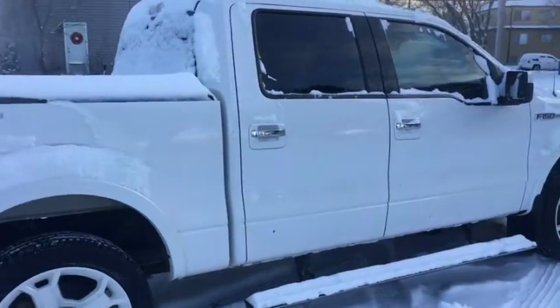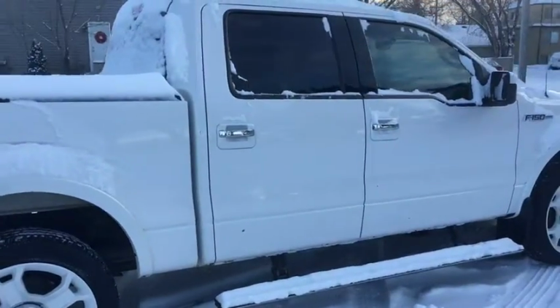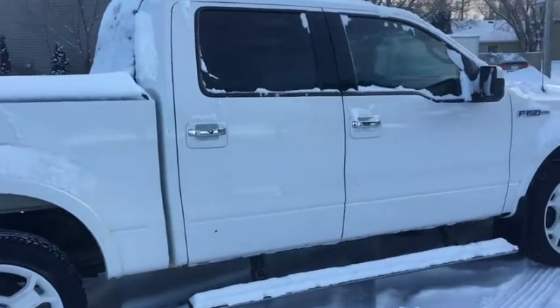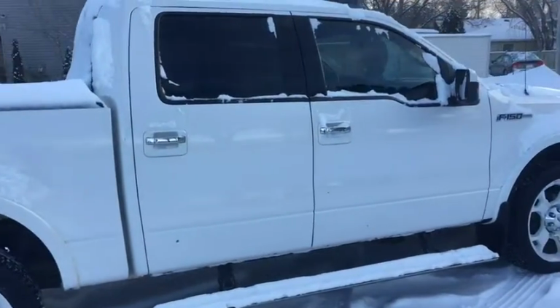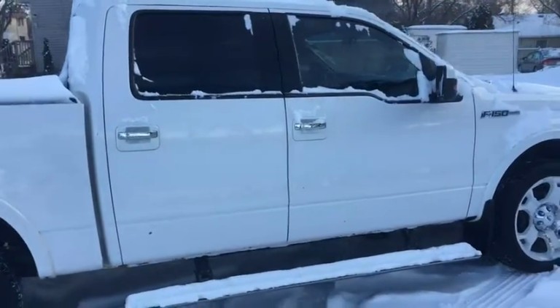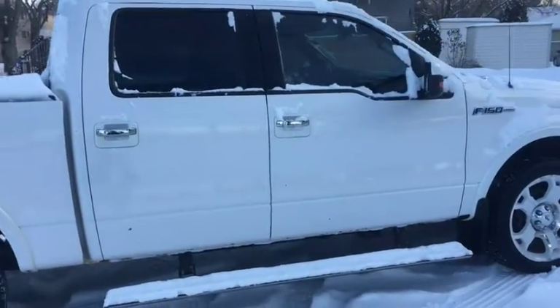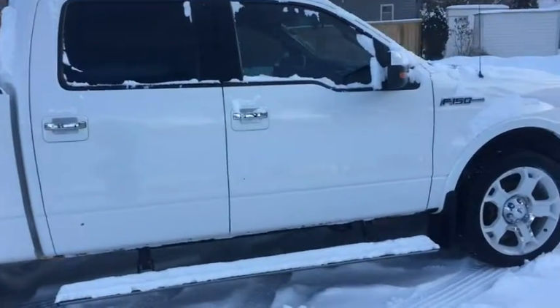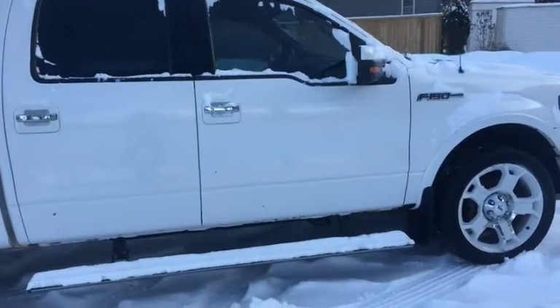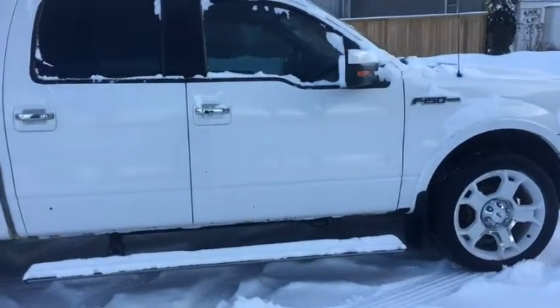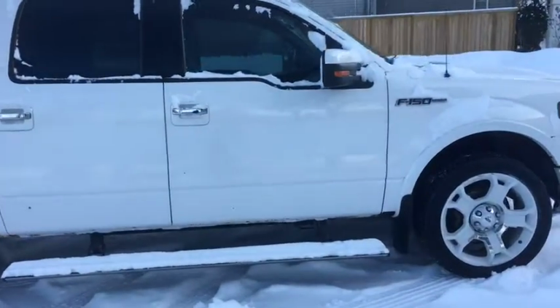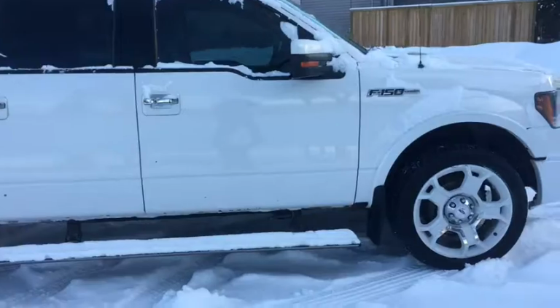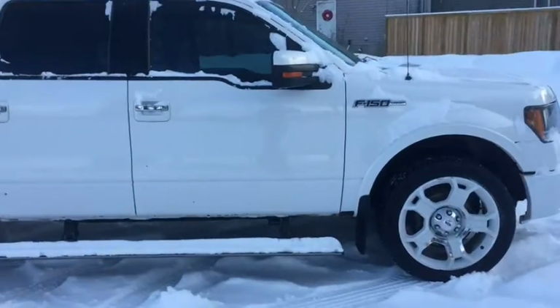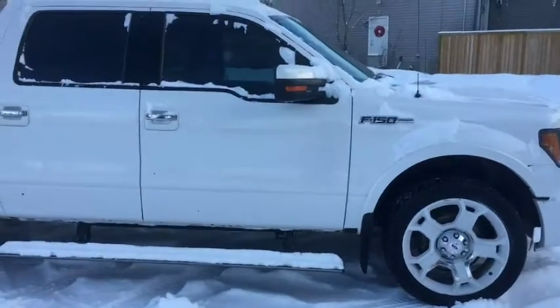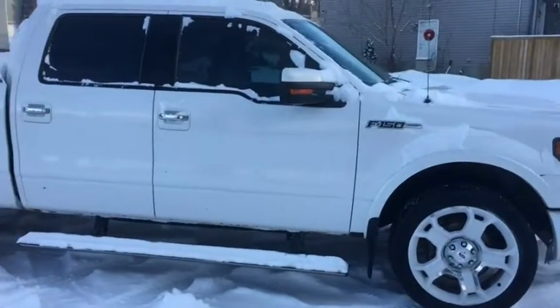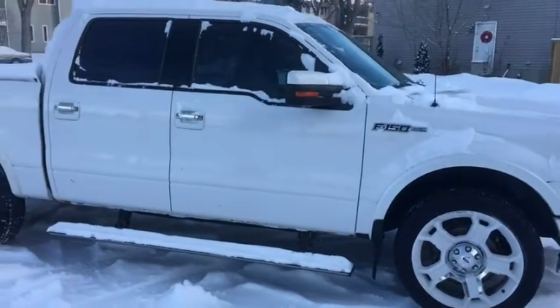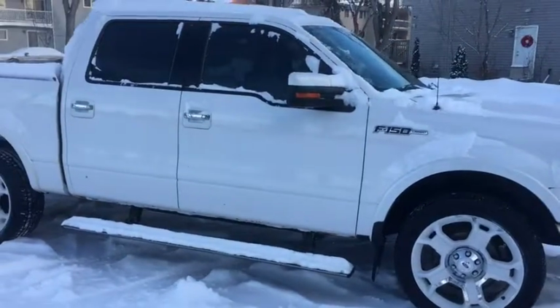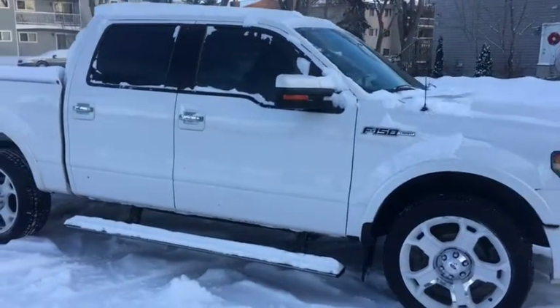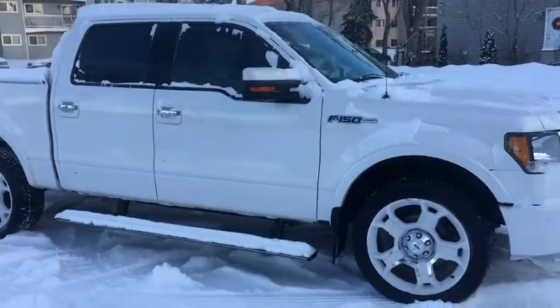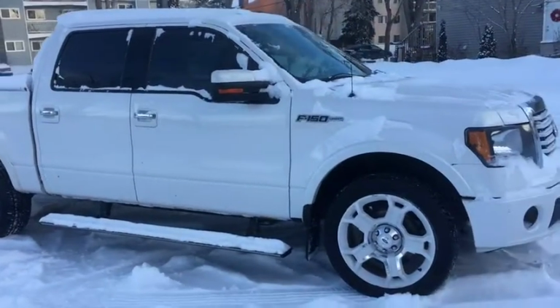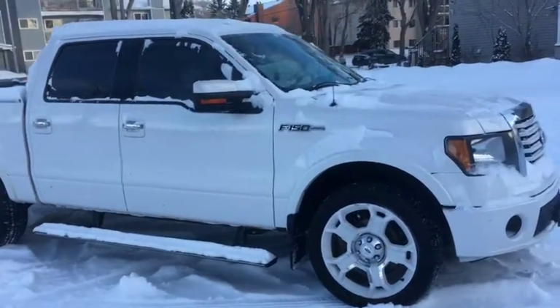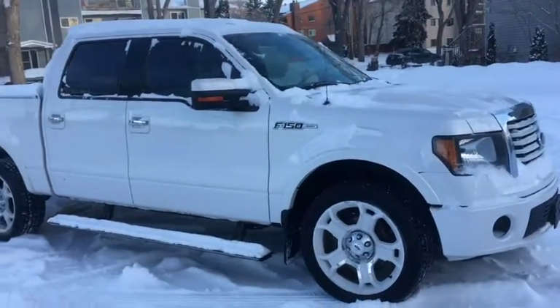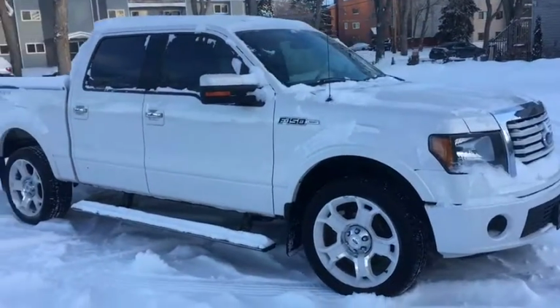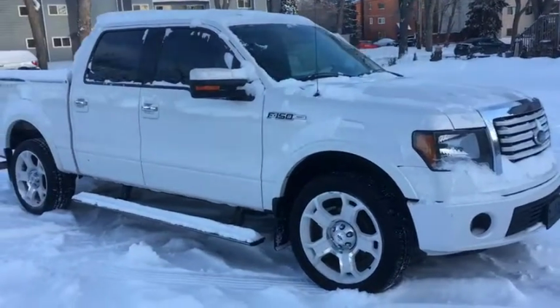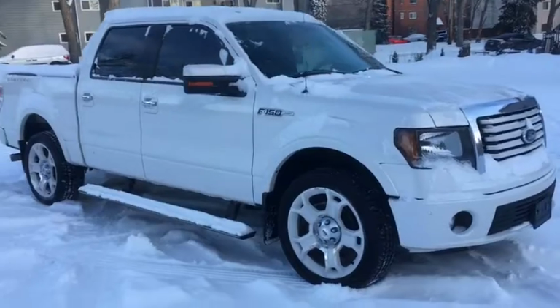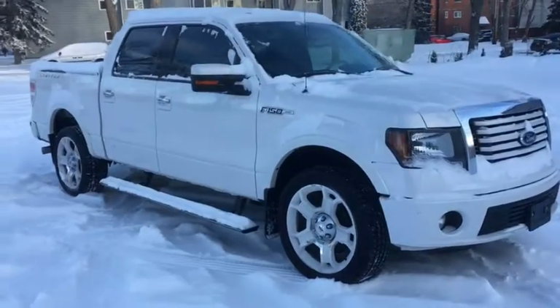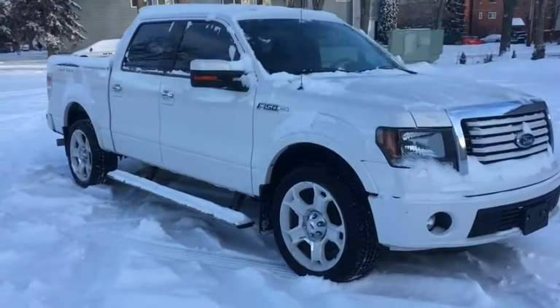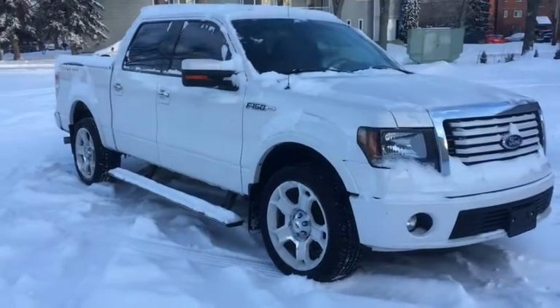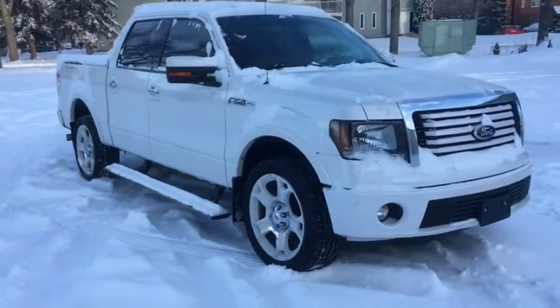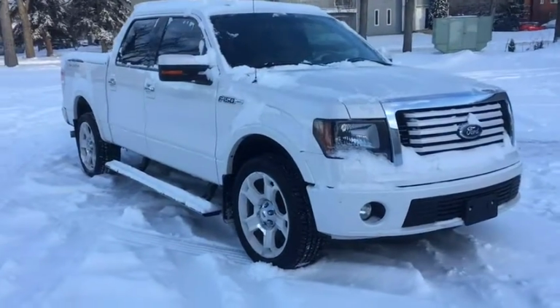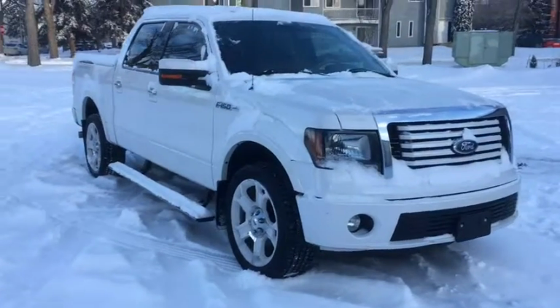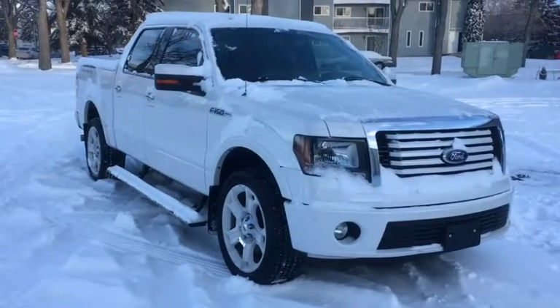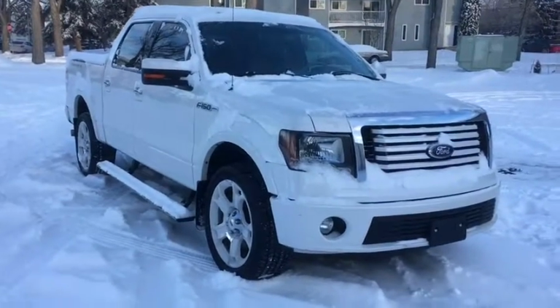I won't be able to cover all the features of this F-150 in such a short video, so if you have any further questions please contact us at WaterlooFord.com. In the meantime, to stay up to date please like us on Facebook, follow us on Twitter and Instagram, and subscribe to our YouTube channel.